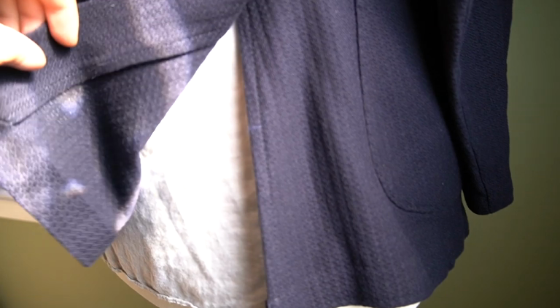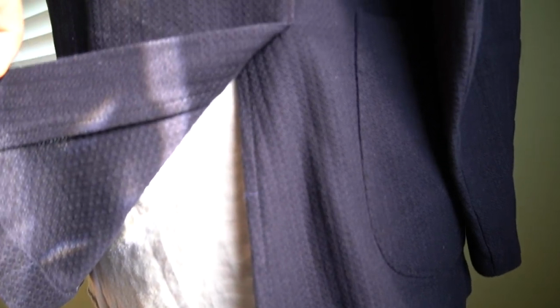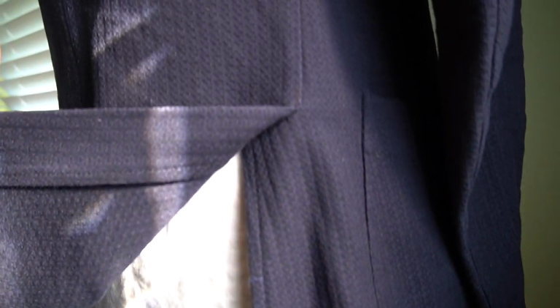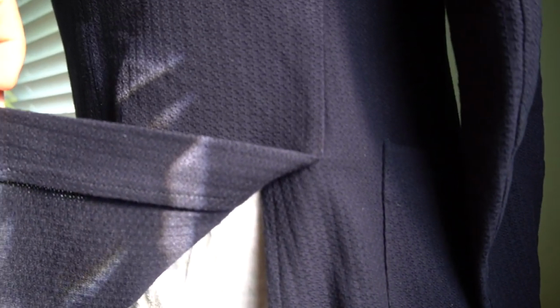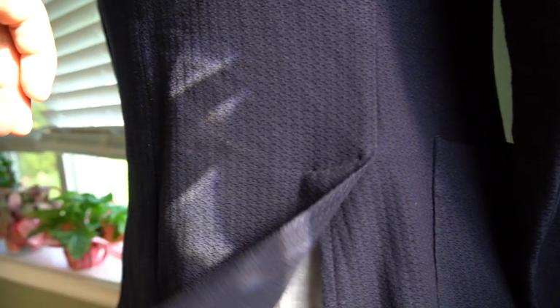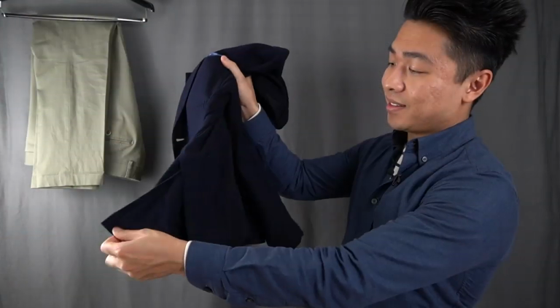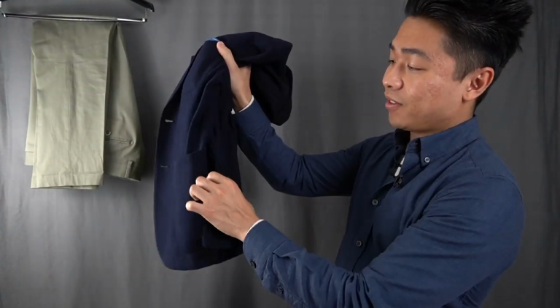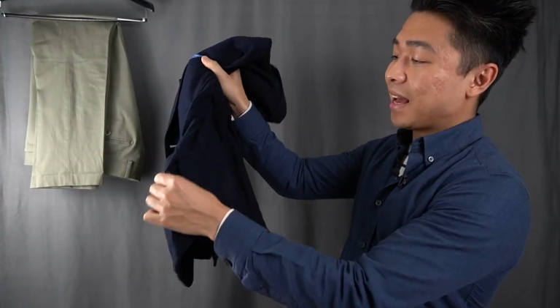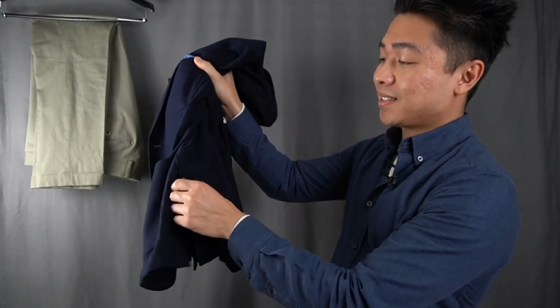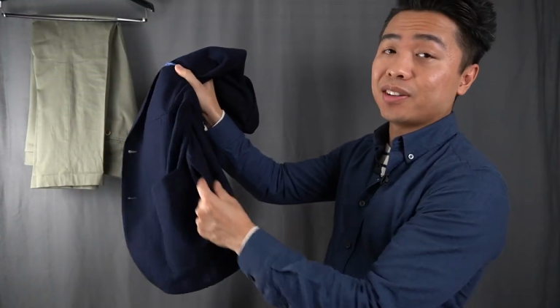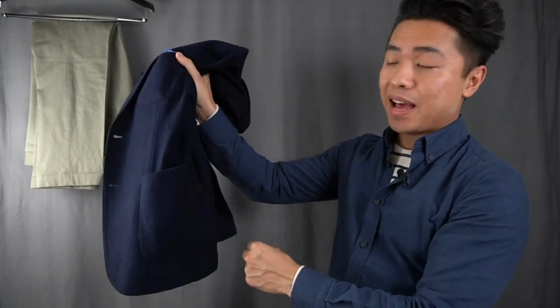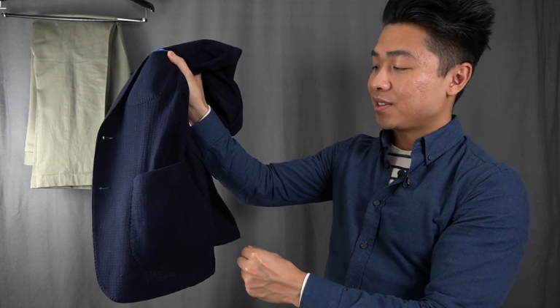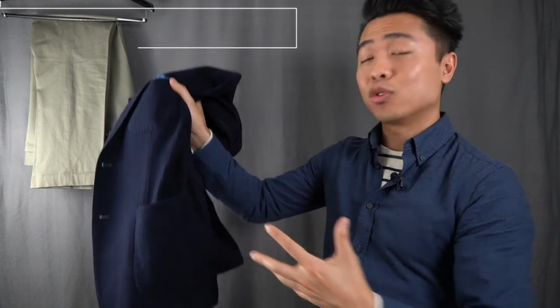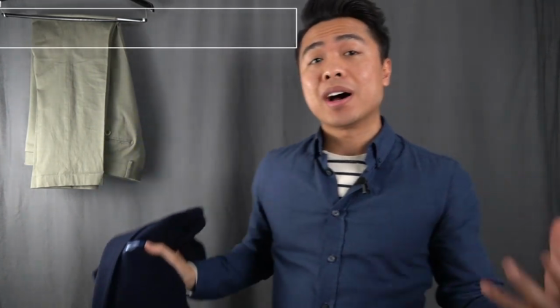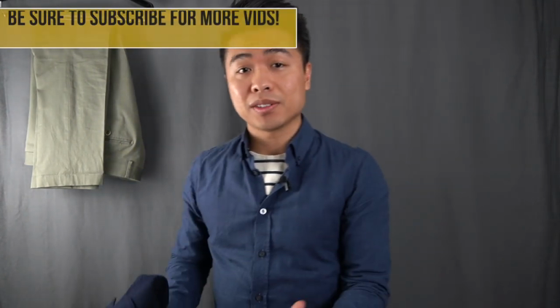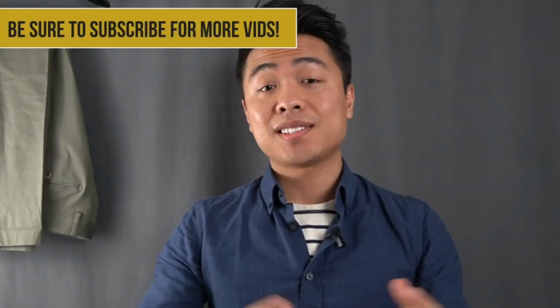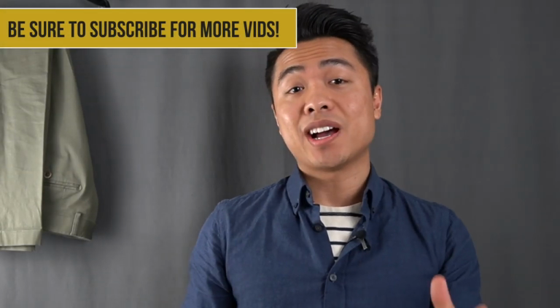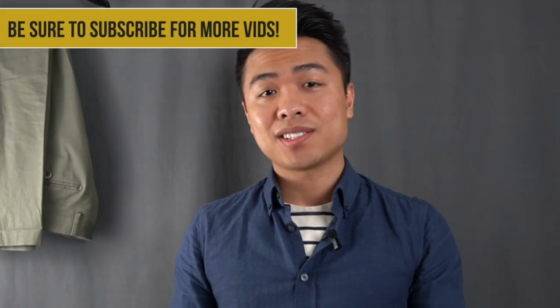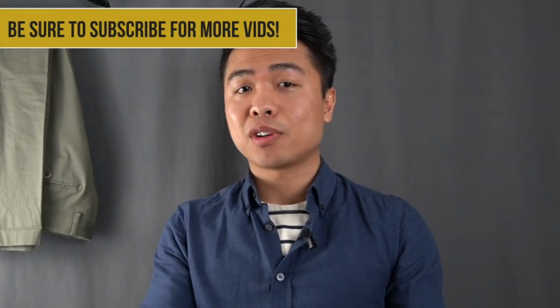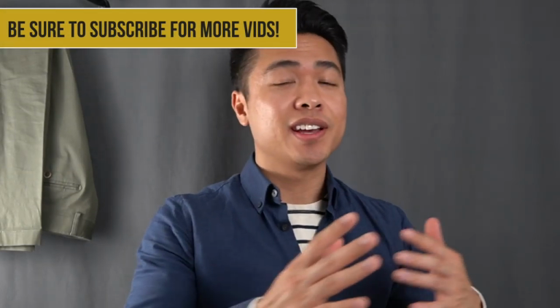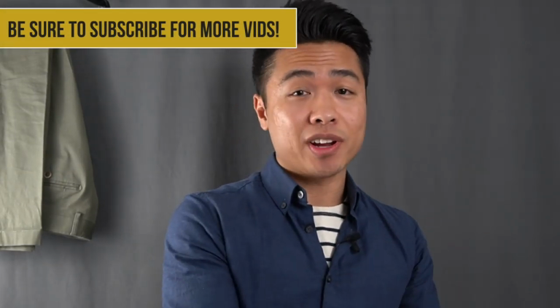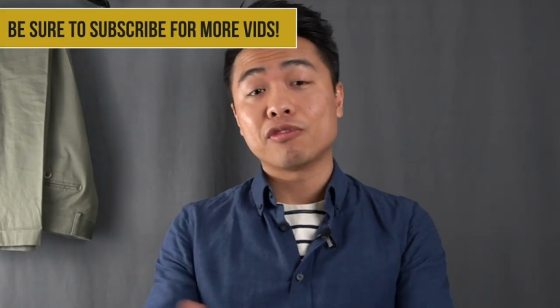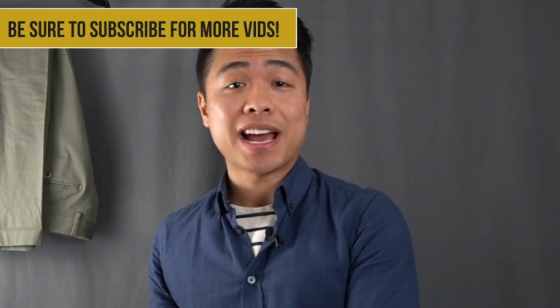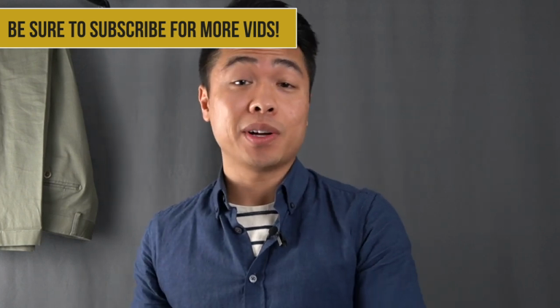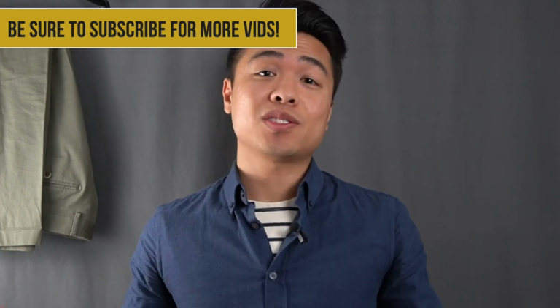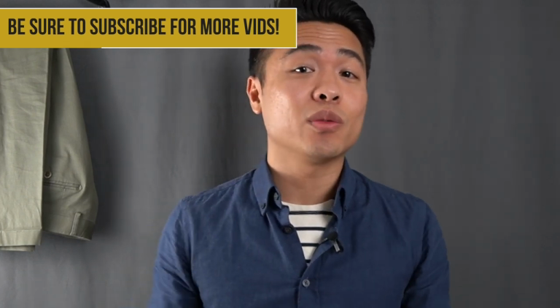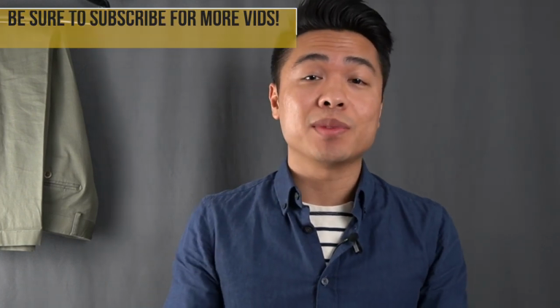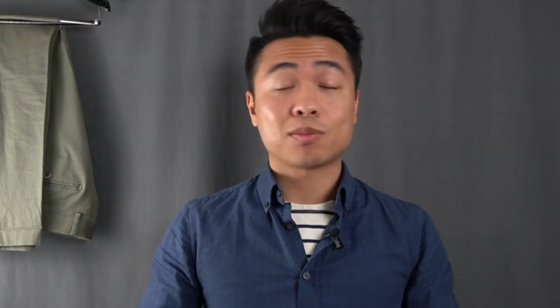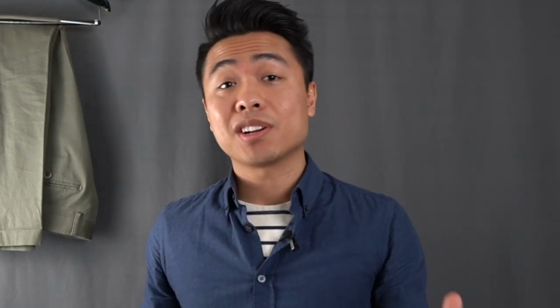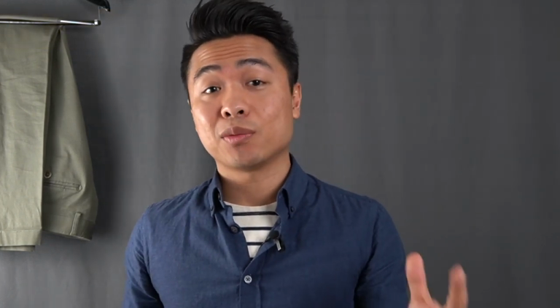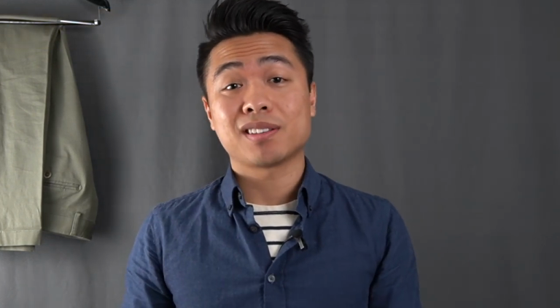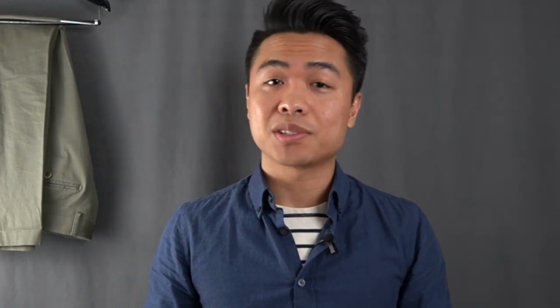I also like the double vents on the back. It's classic style with a more modern appeal. I see the Gianni blazer as a perfect spring through fall jacket, but you can also wear it in the wintertime, so it's pretty much a year-rounder, which makes it really versatile.